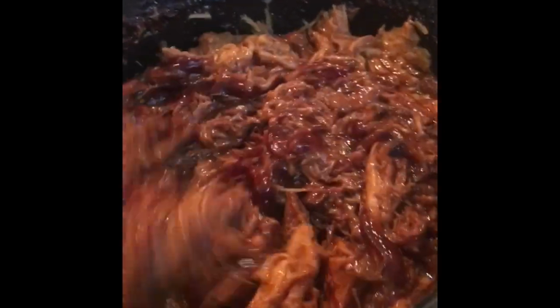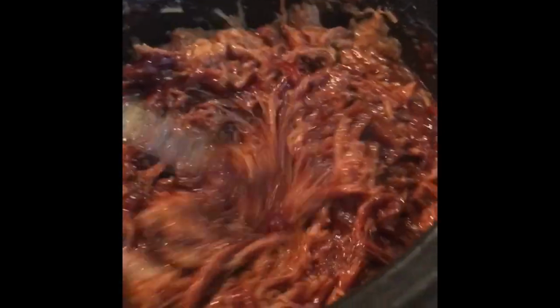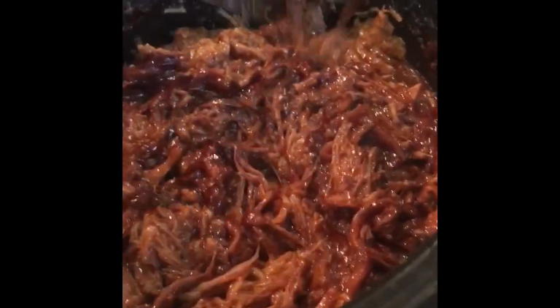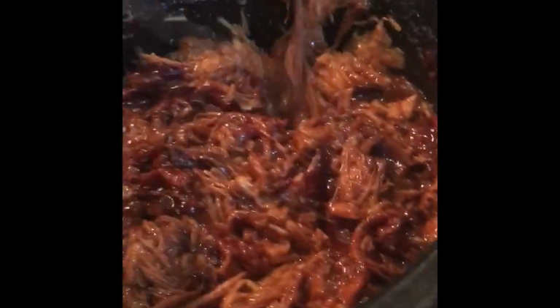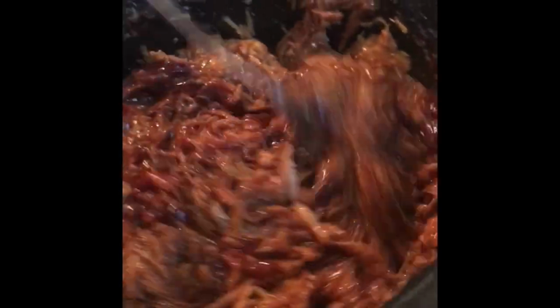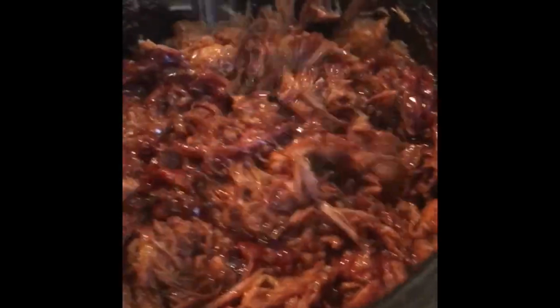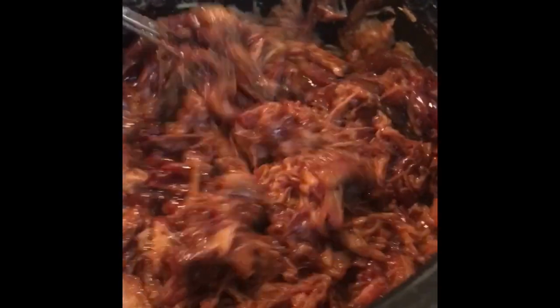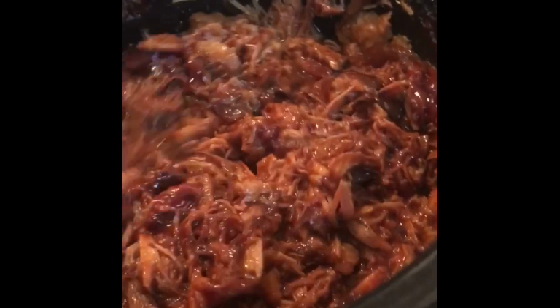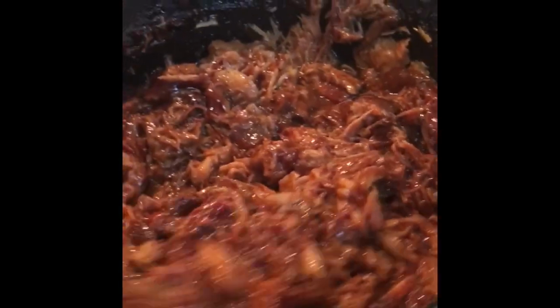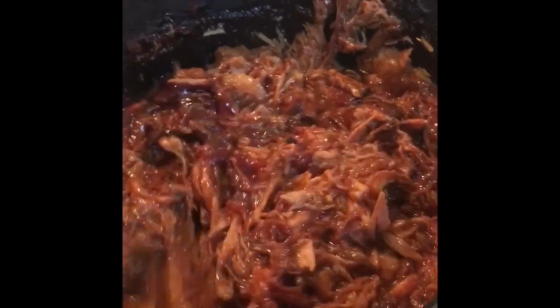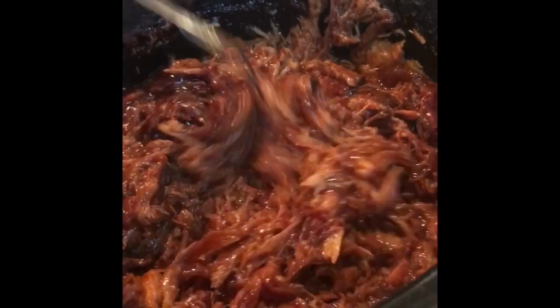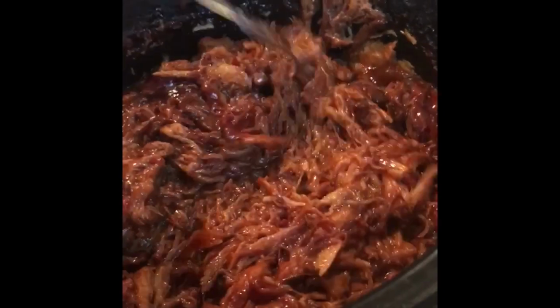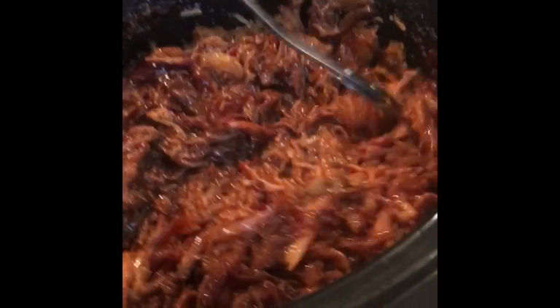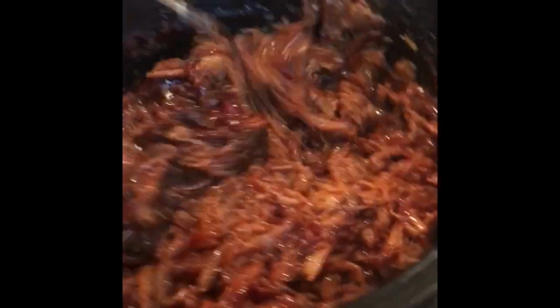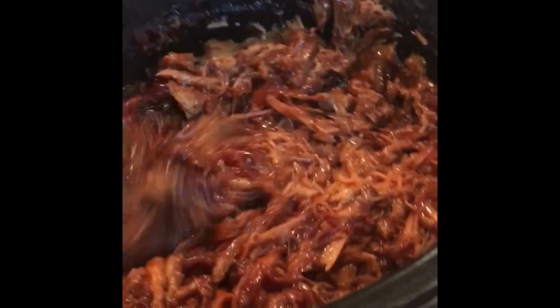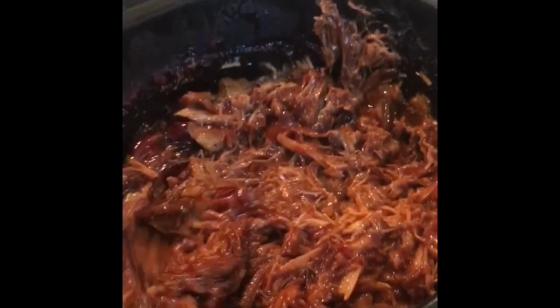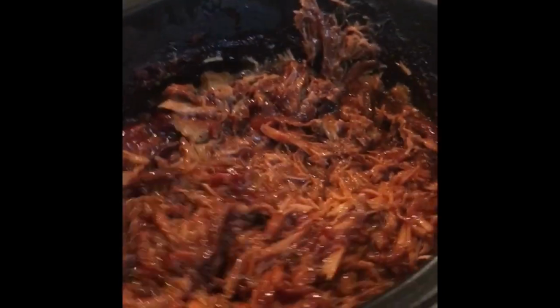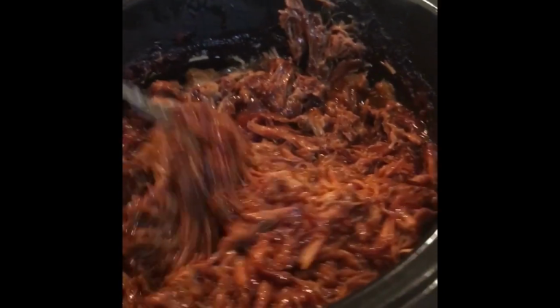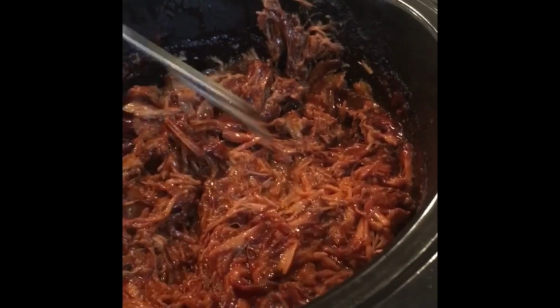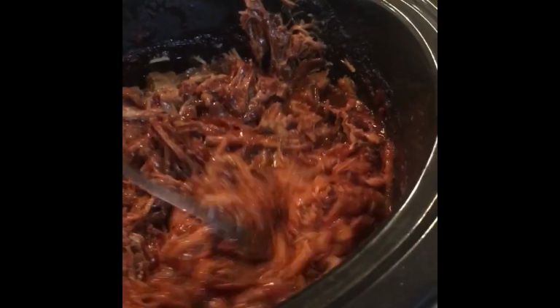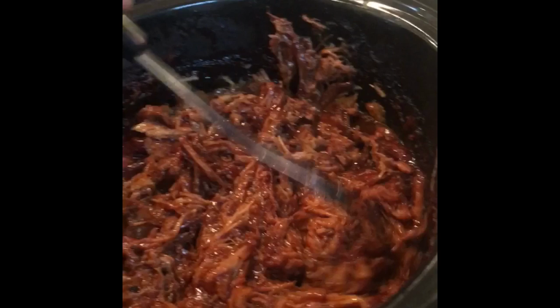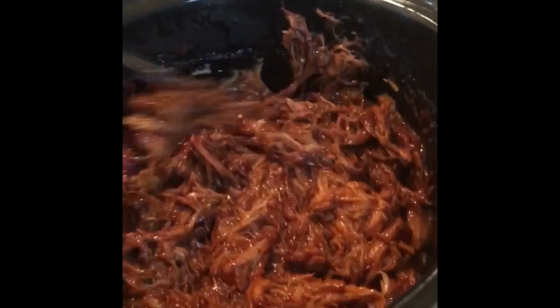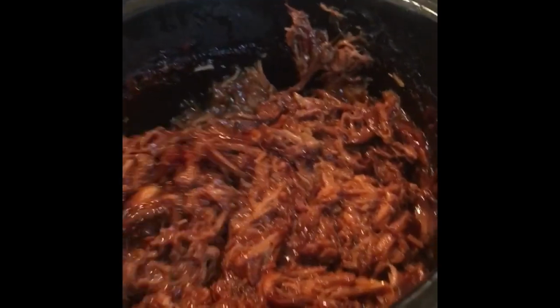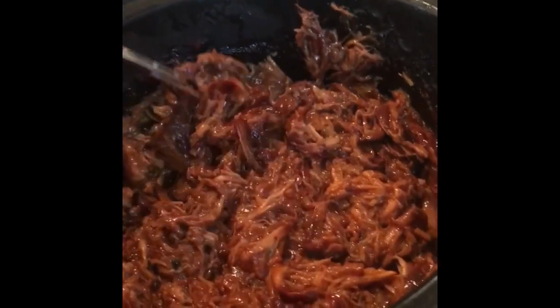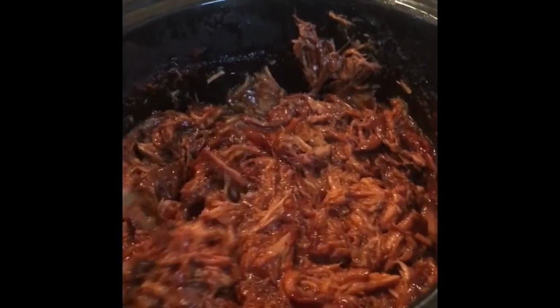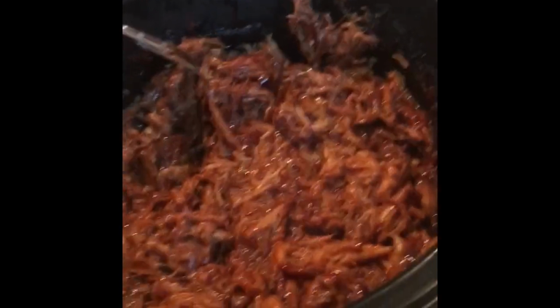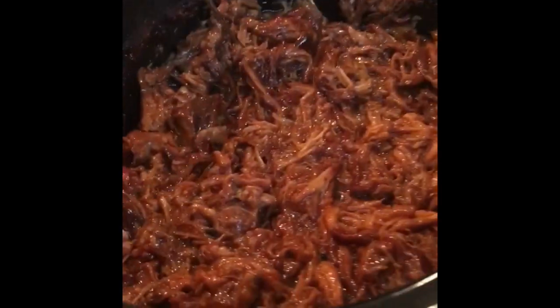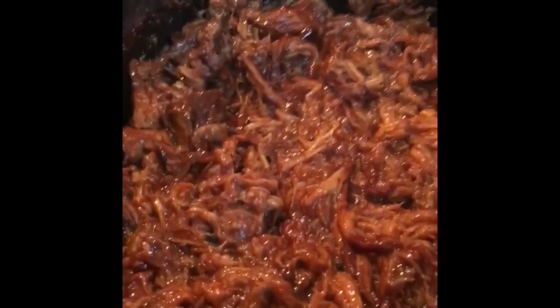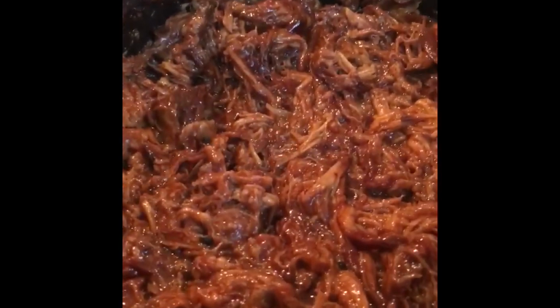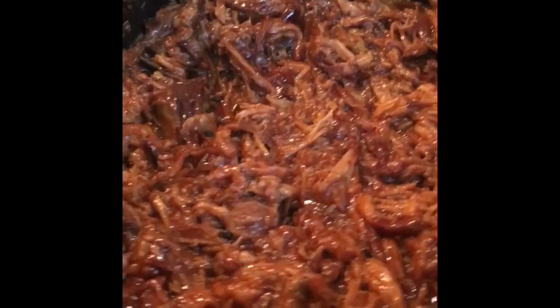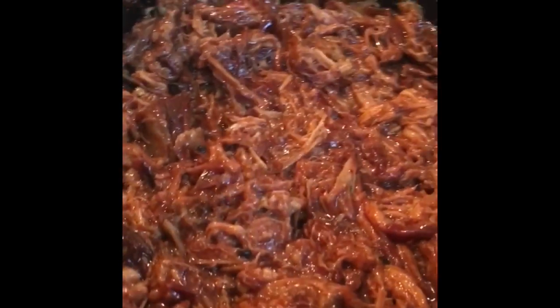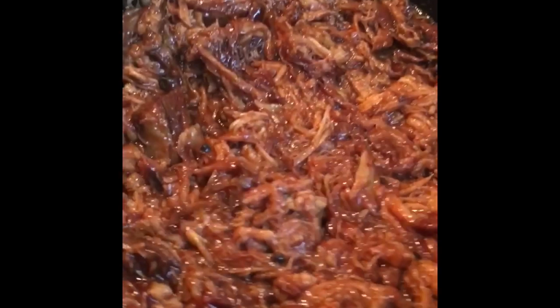And here it is — simple, delicious pulled pork. Thank you for listening. Like and subscribe, leave a comment down below. AJ Barsano is out. Peace!